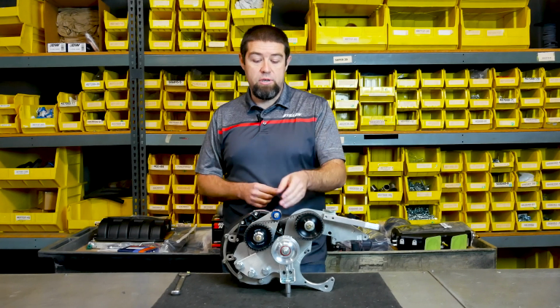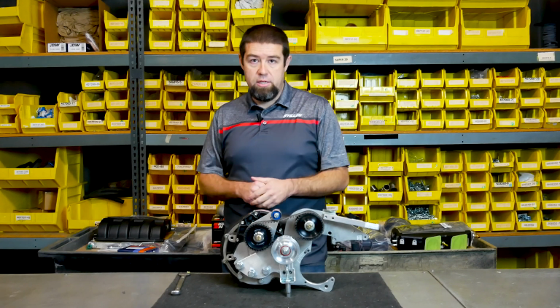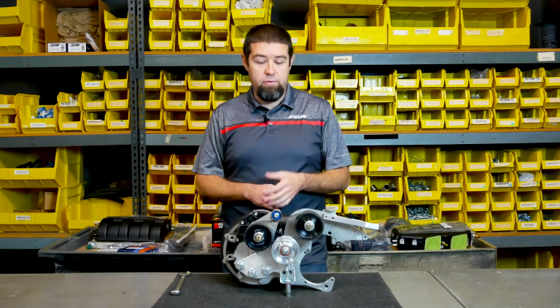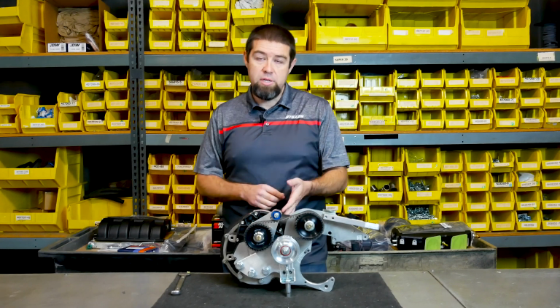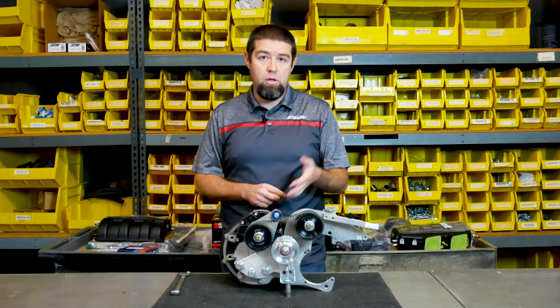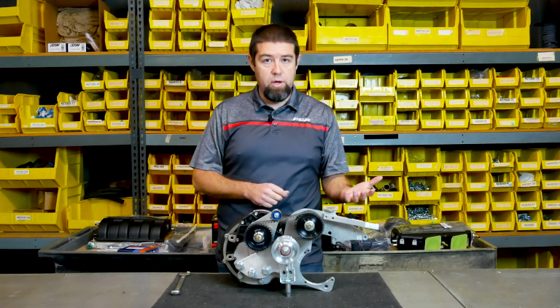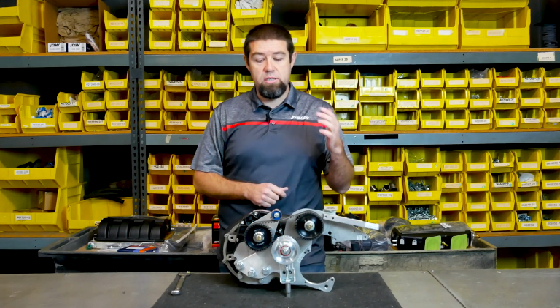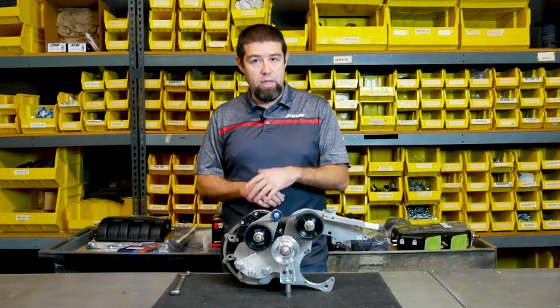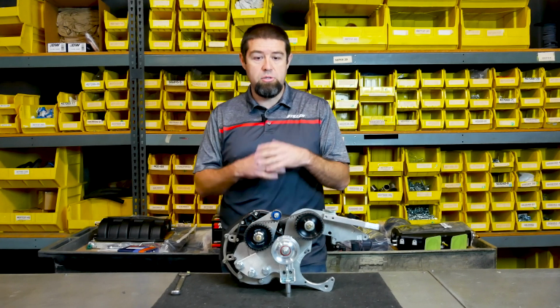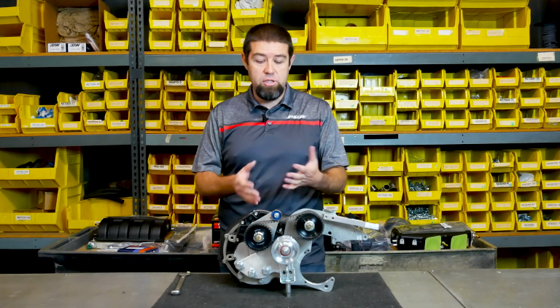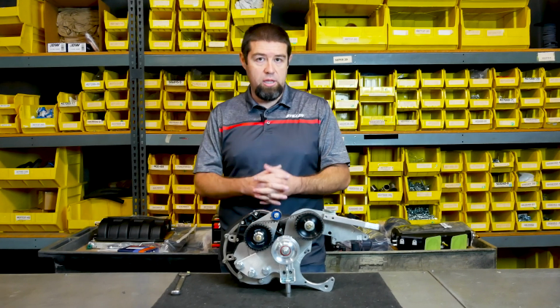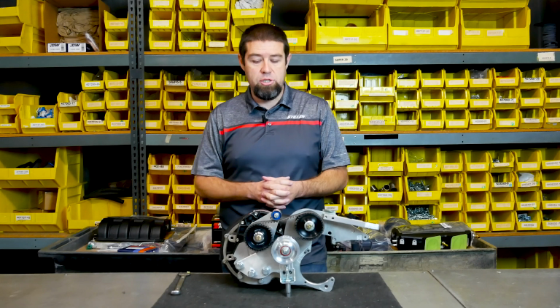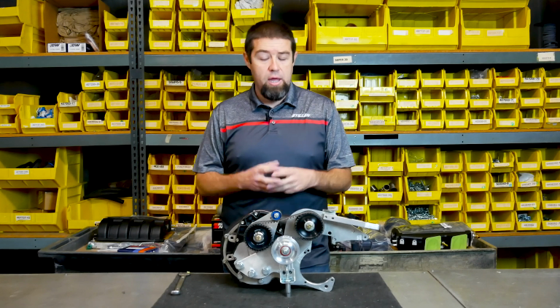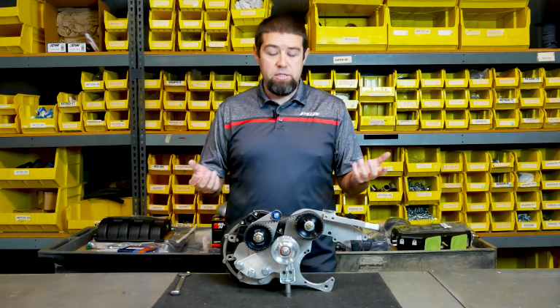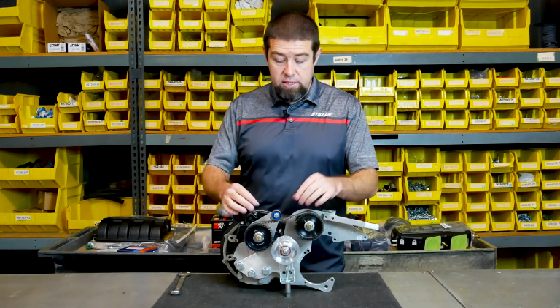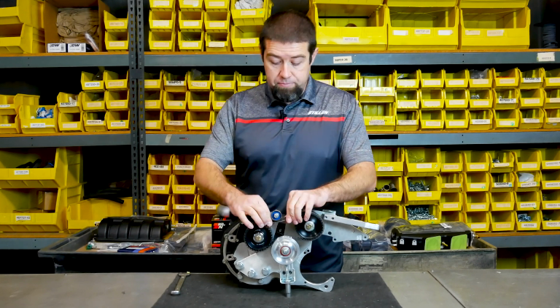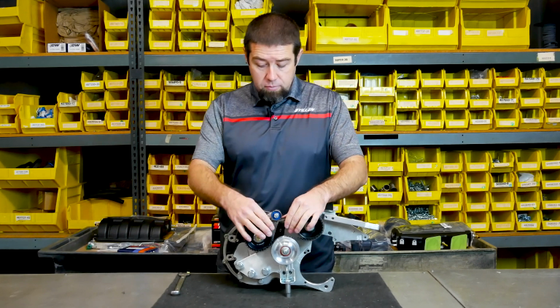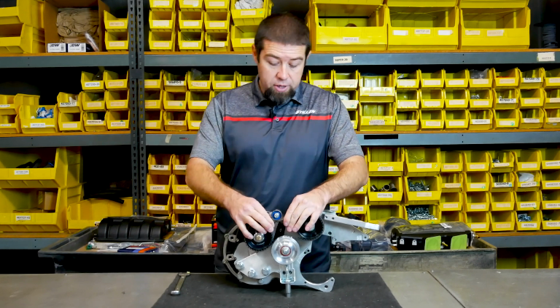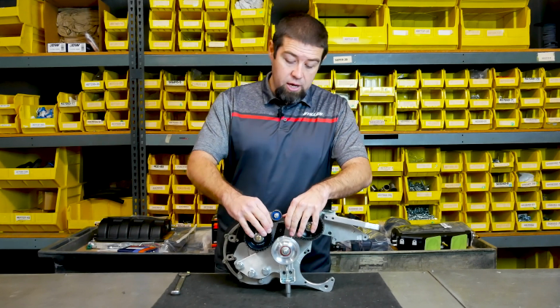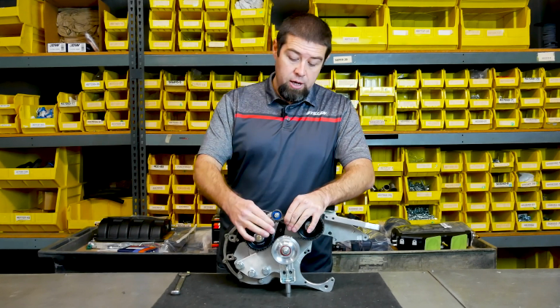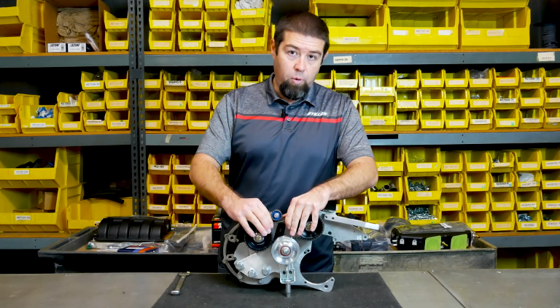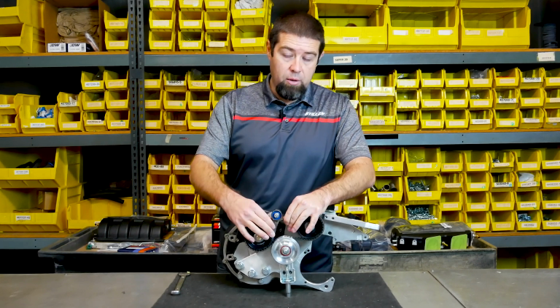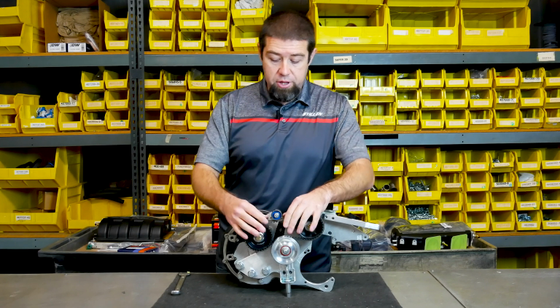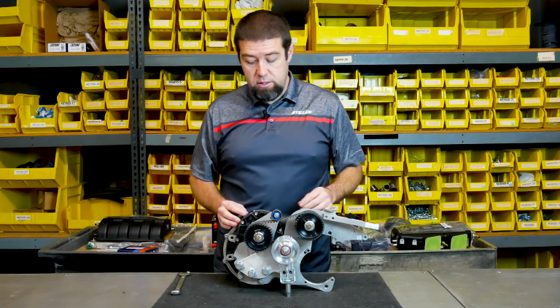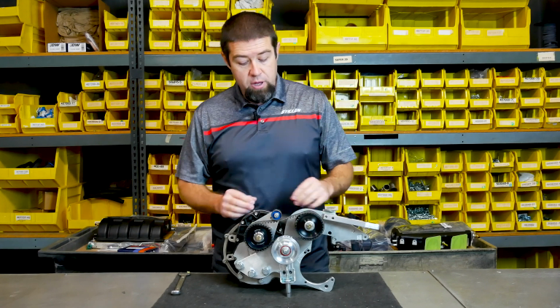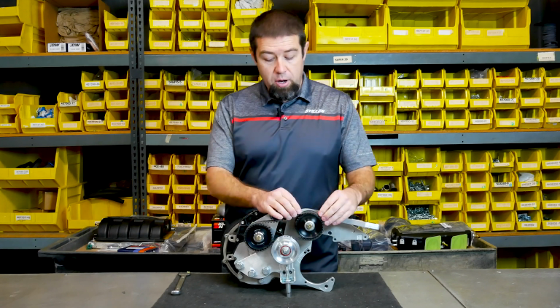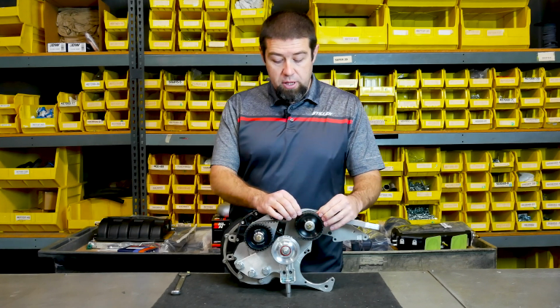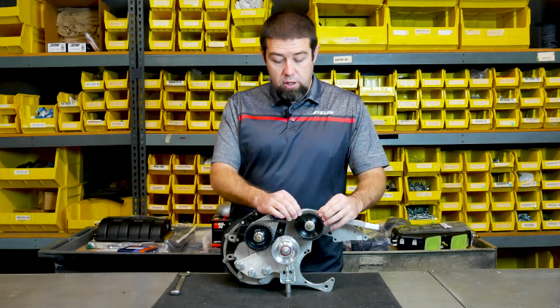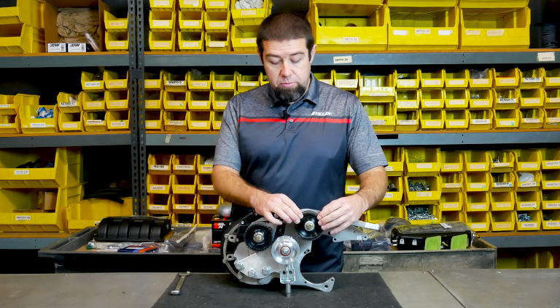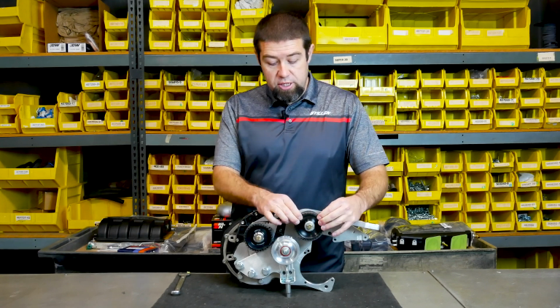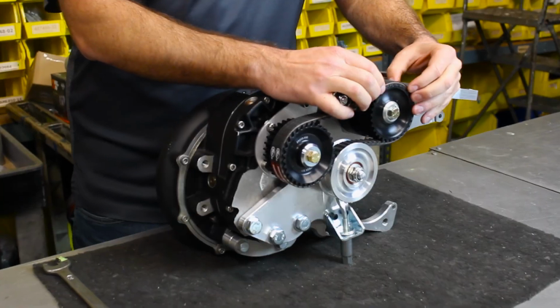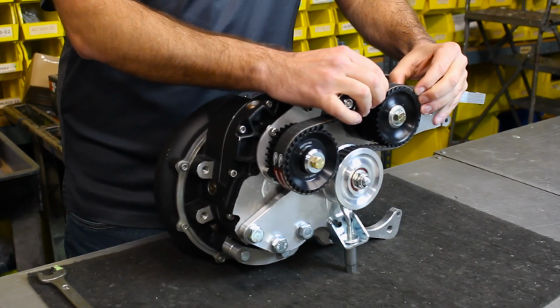You do not want to over-tighten this belt. If you over-tighten it, you do run the risk of shredding the belt or damaging it. Again, it's very easy to tell — you can see here there's quite a lot of play within the belt itself, but ultimately we're looking for something that just slides back and forth.